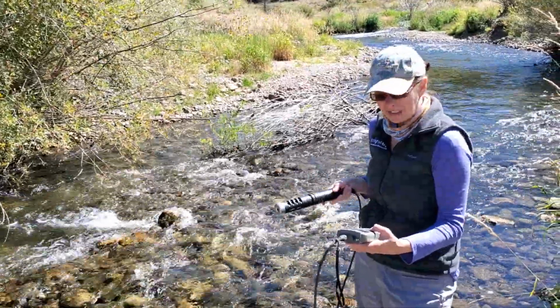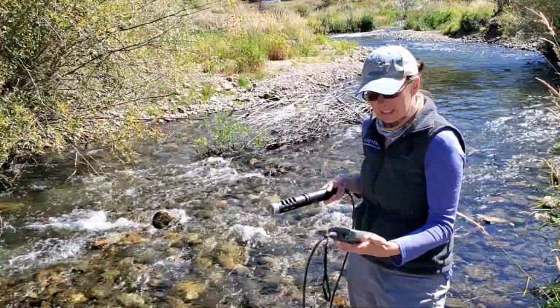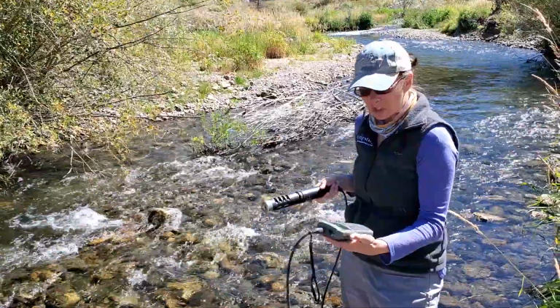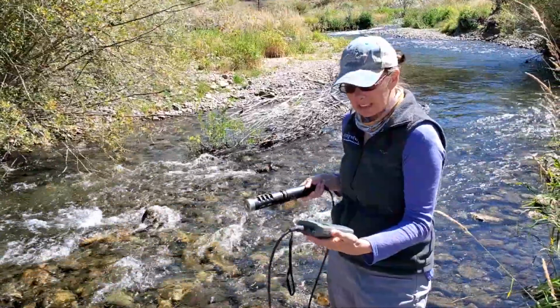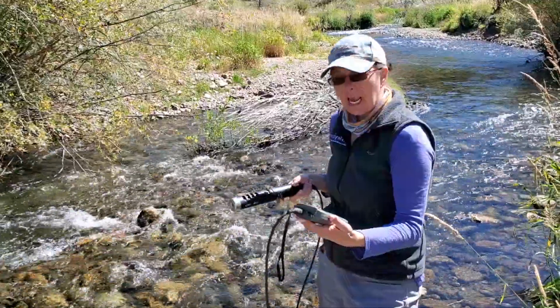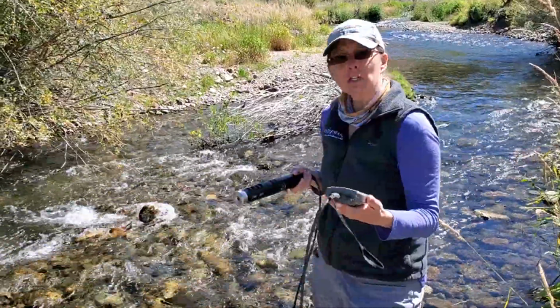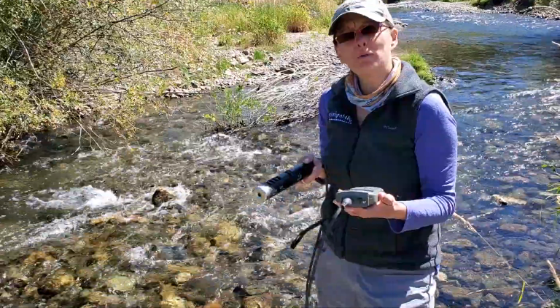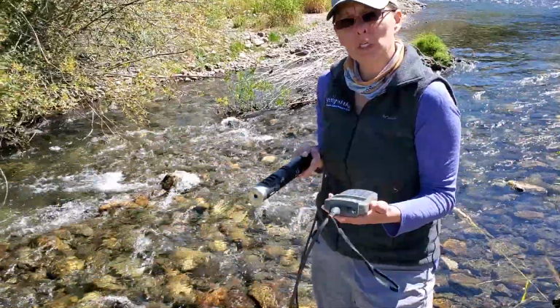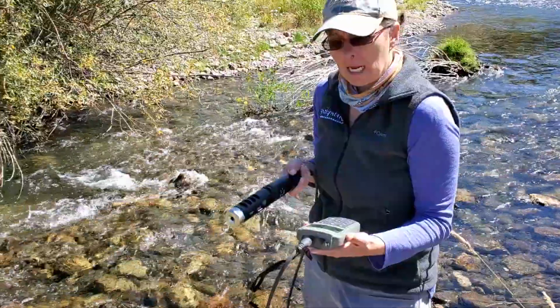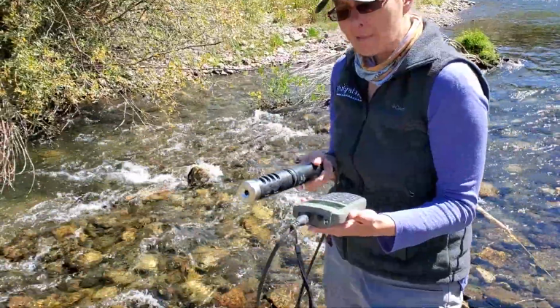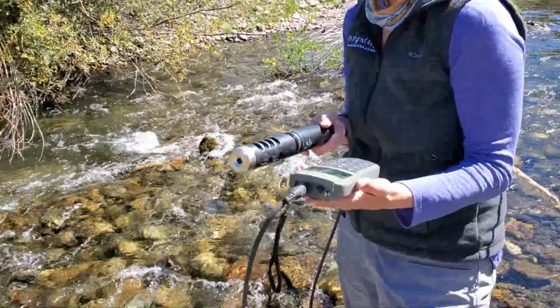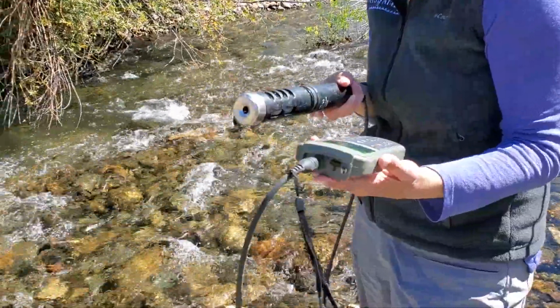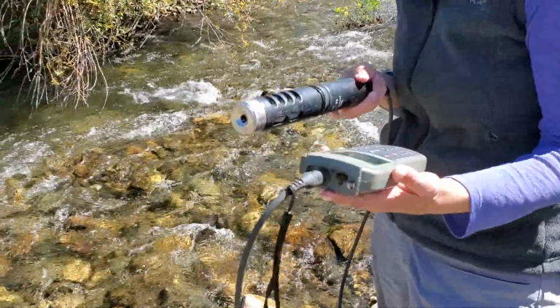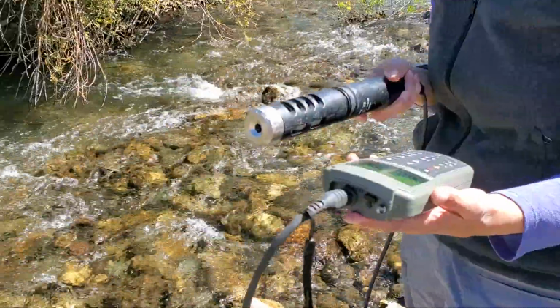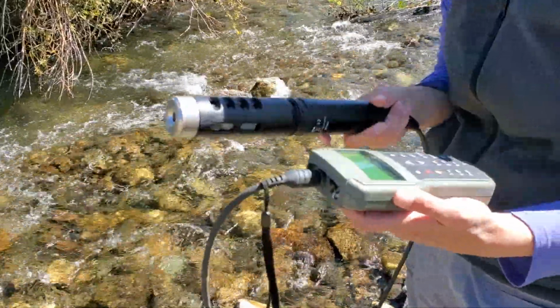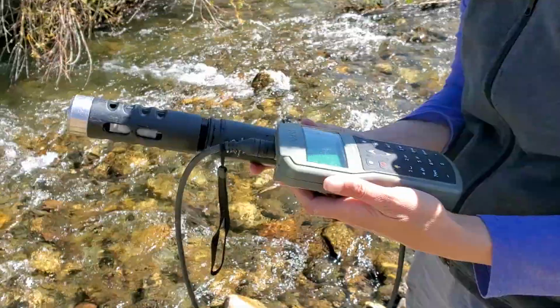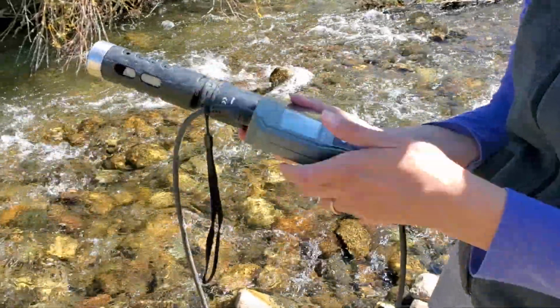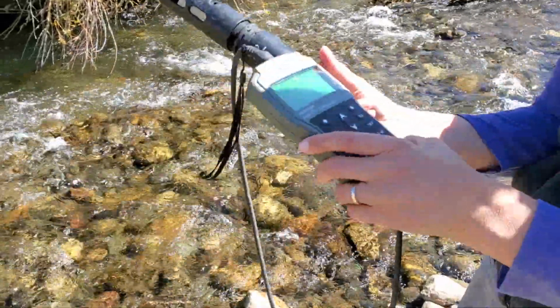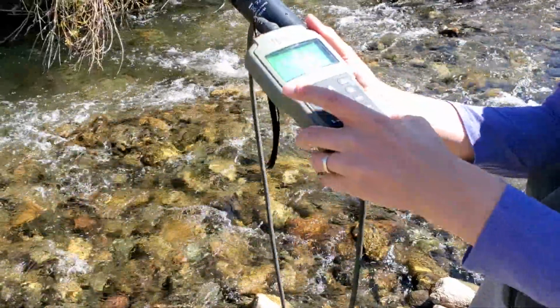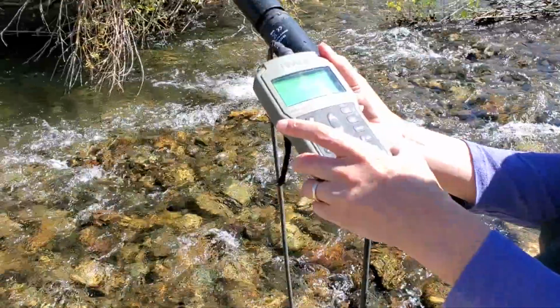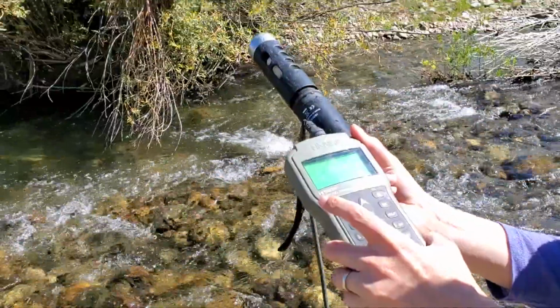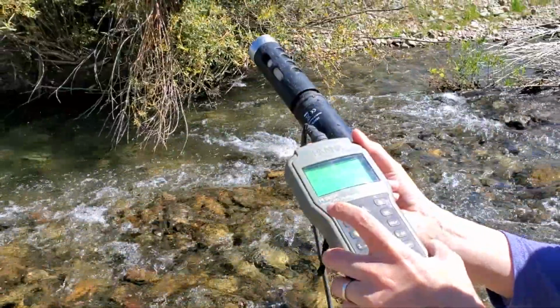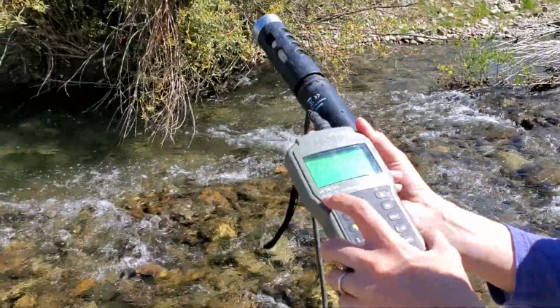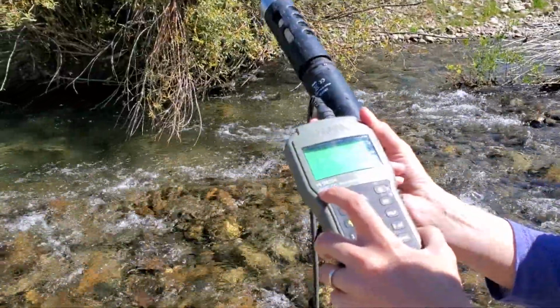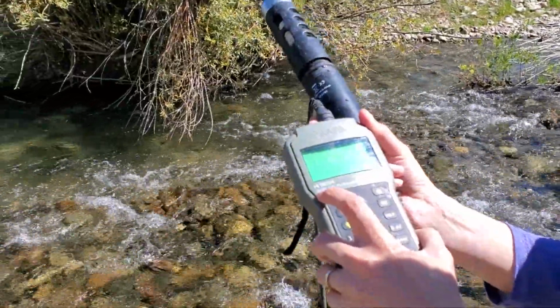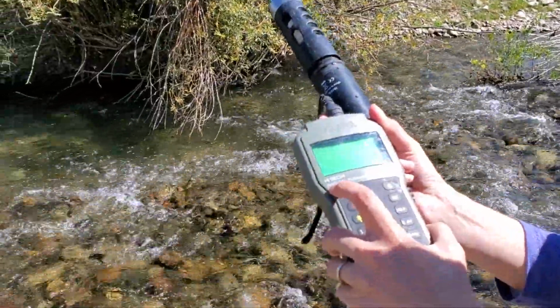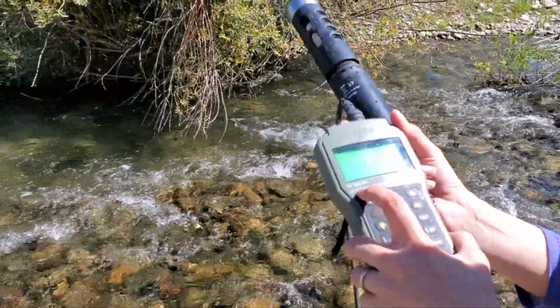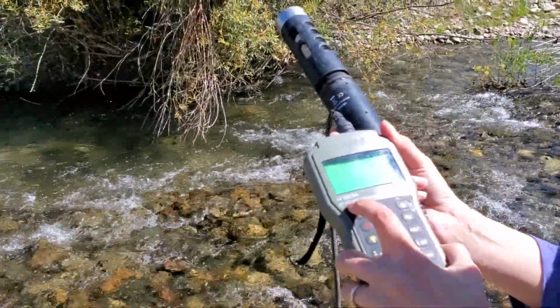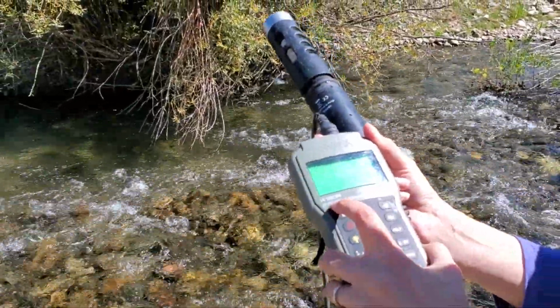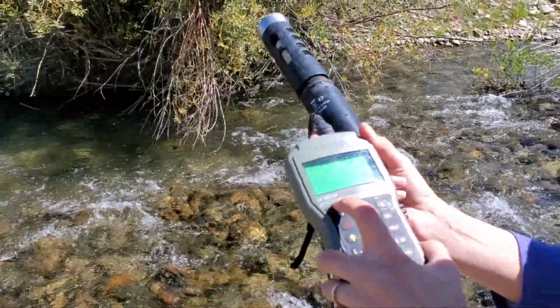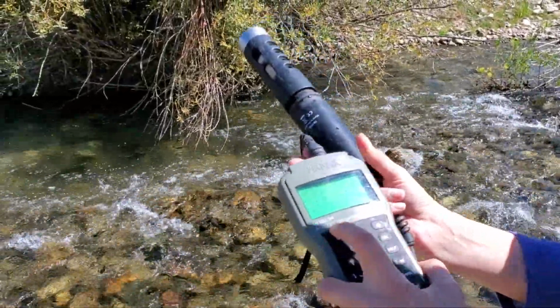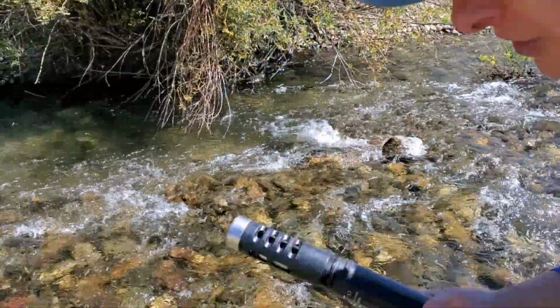I'd like to demonstrate another type of meter. It's more of a scientific grade meter. In this case, this meter is a multi-parameter meter. It can collect pH, electrical conductivity, and dissolved oxygen.